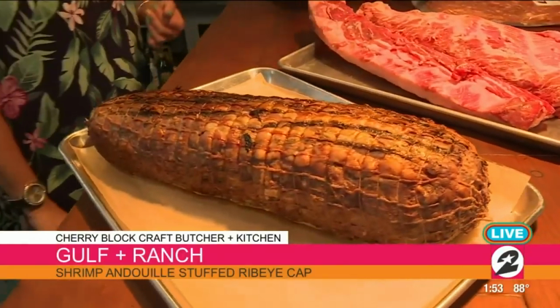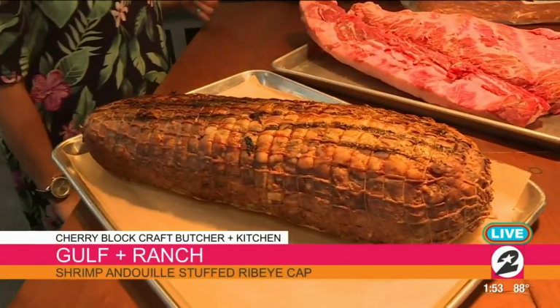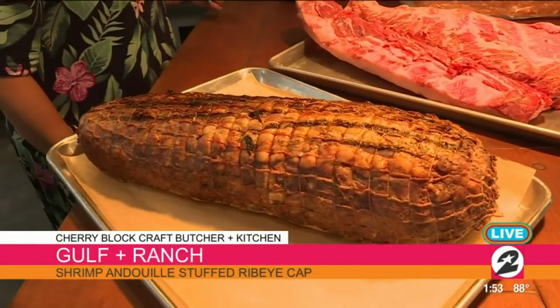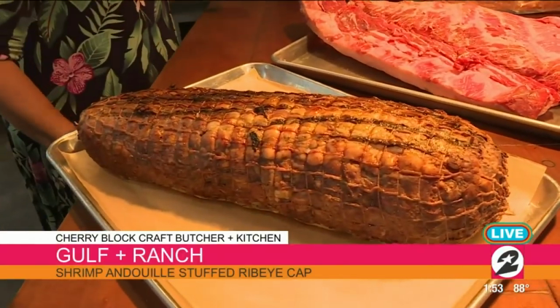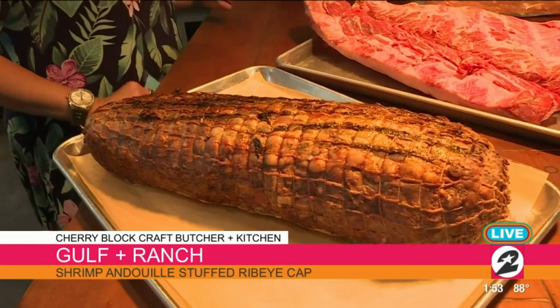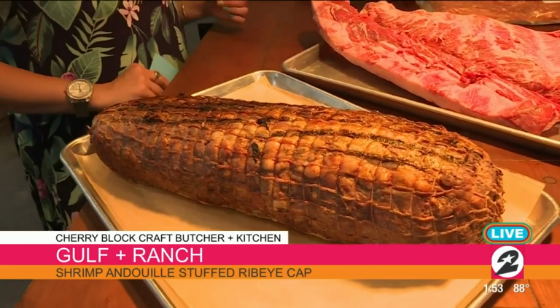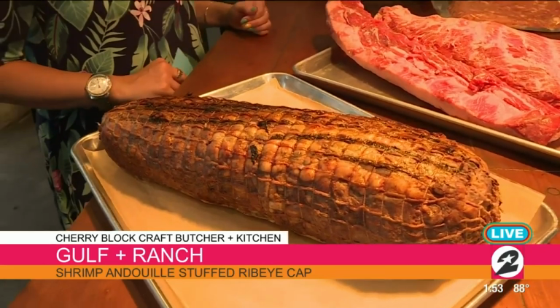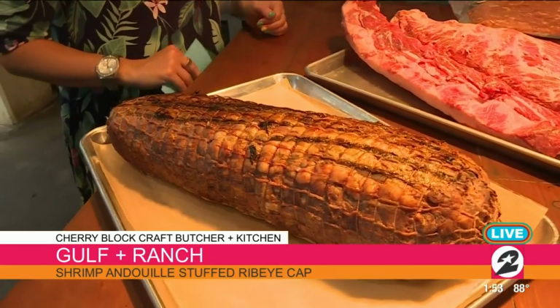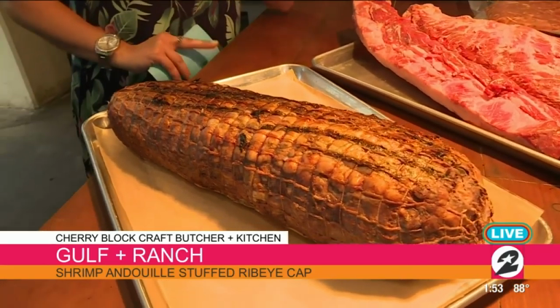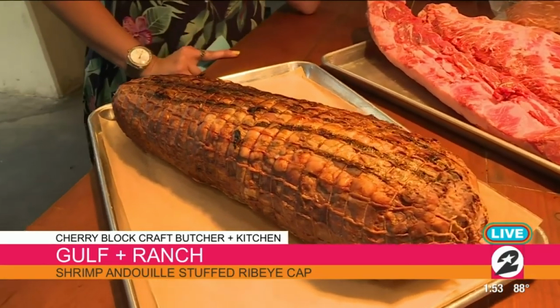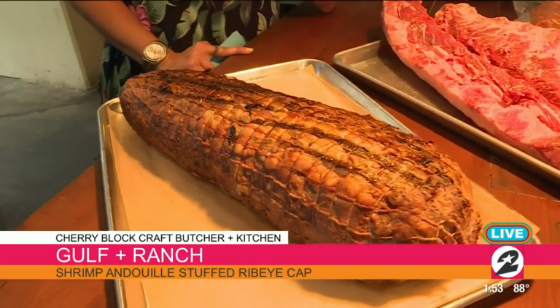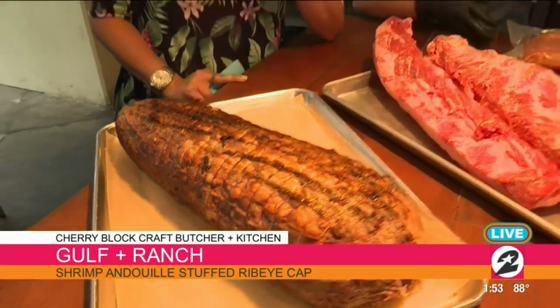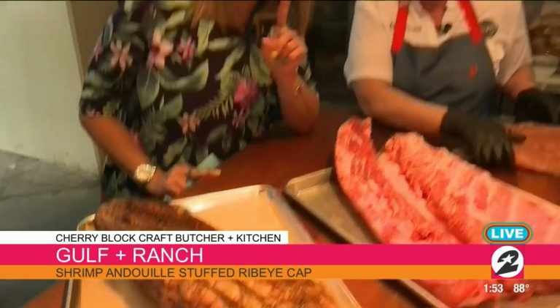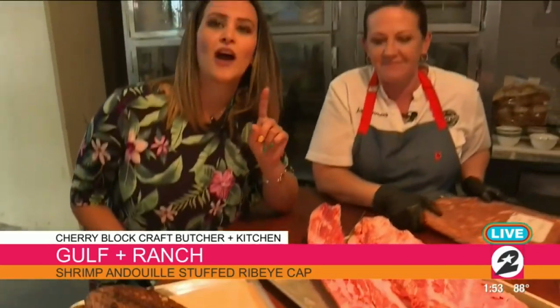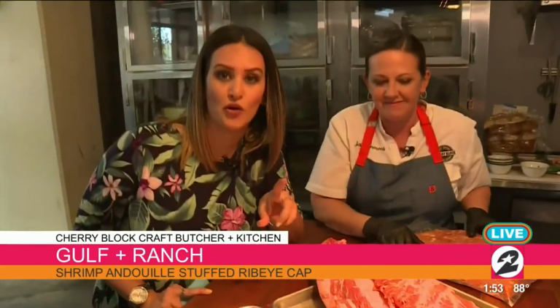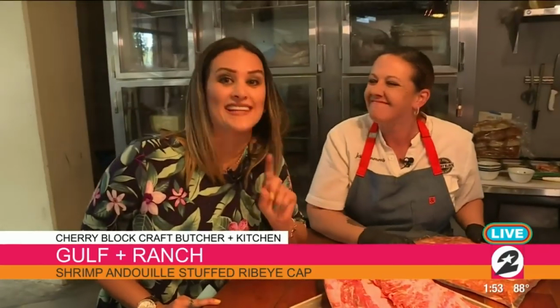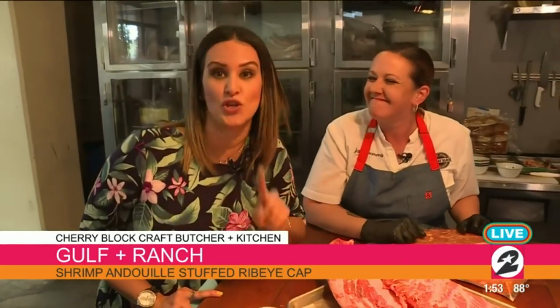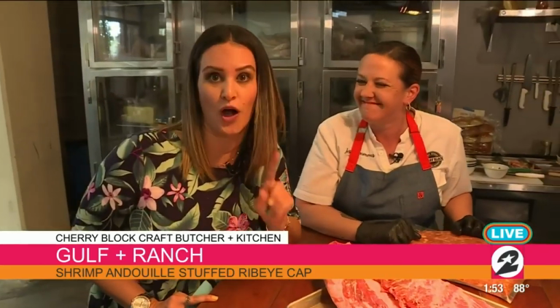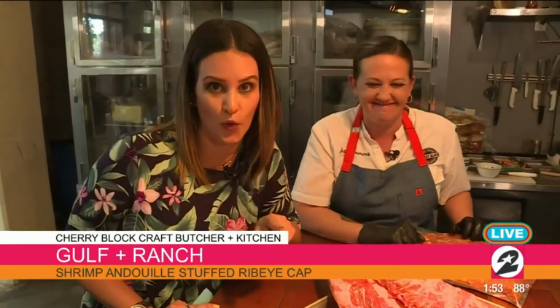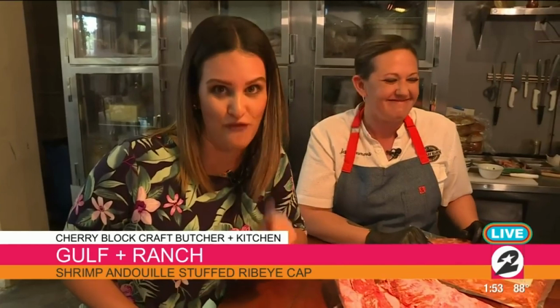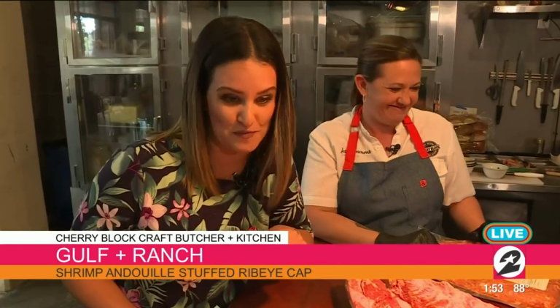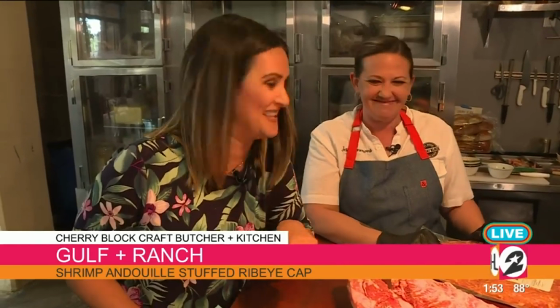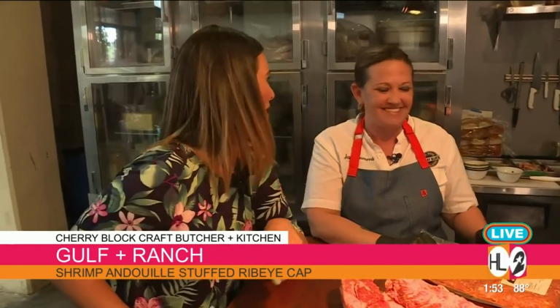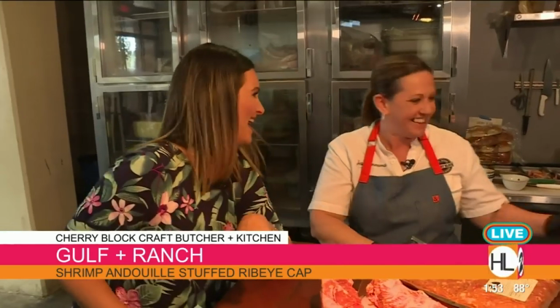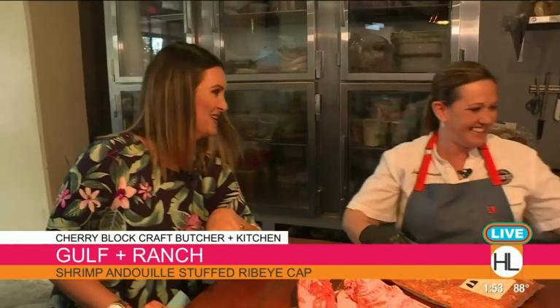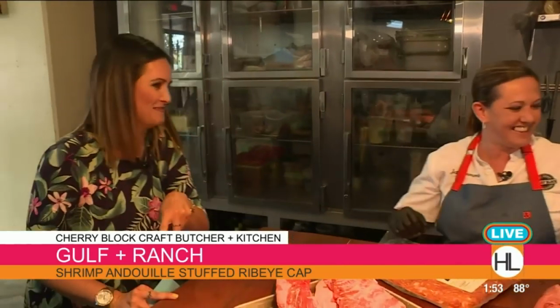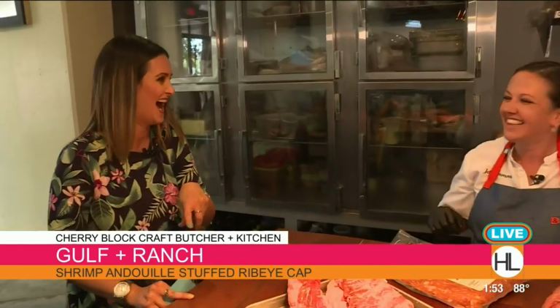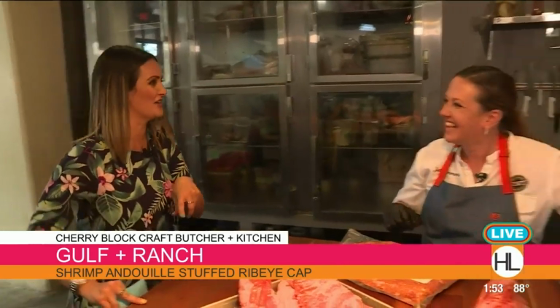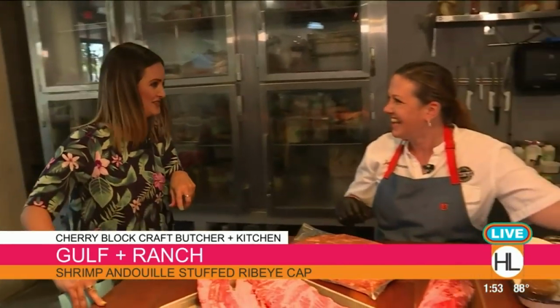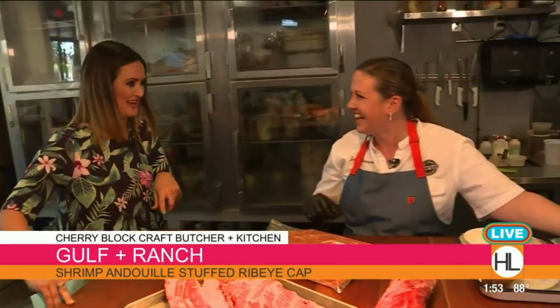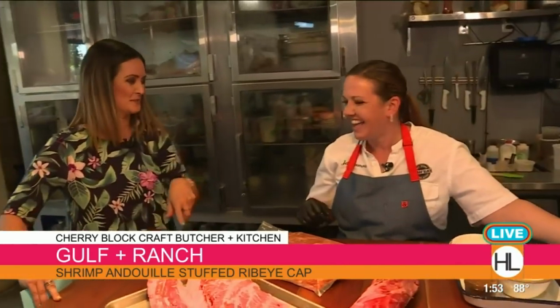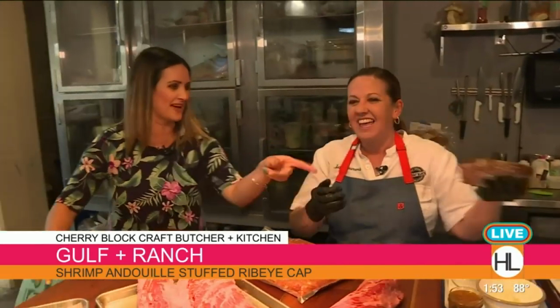So you're getting pork, beef, and shrimp — which means Gulf and Ranch. If you leave here hungry, it's your own fault, because there's no way that you're going to be hungry after you taste a piece of that.